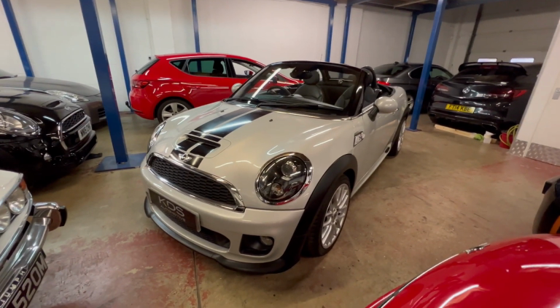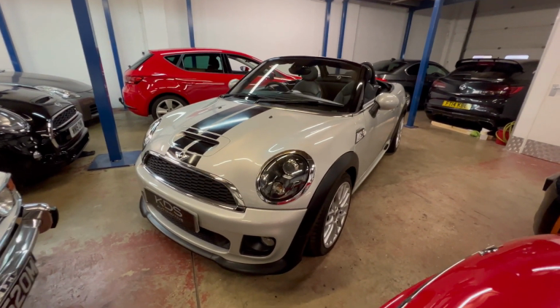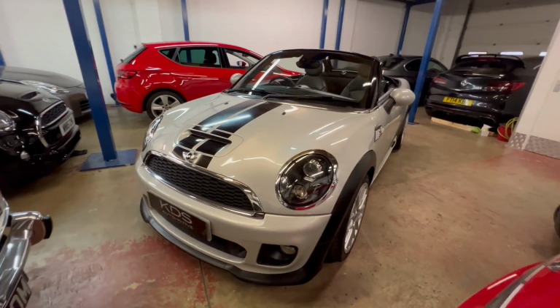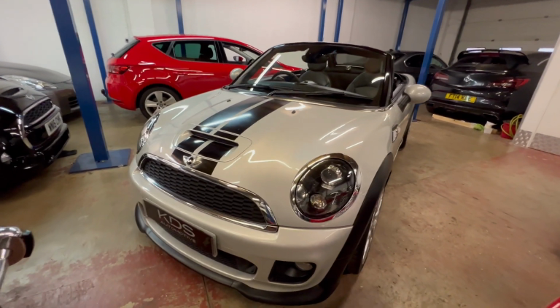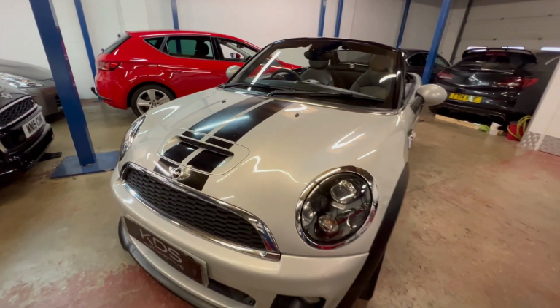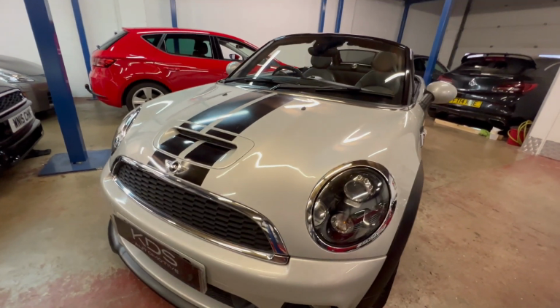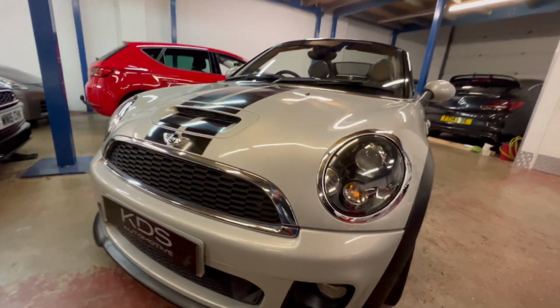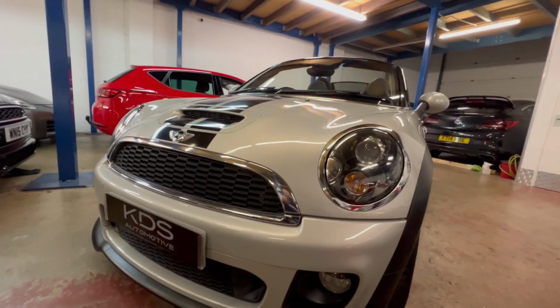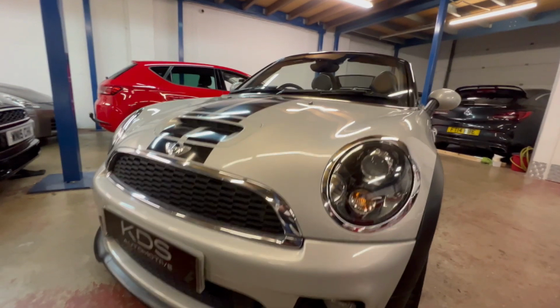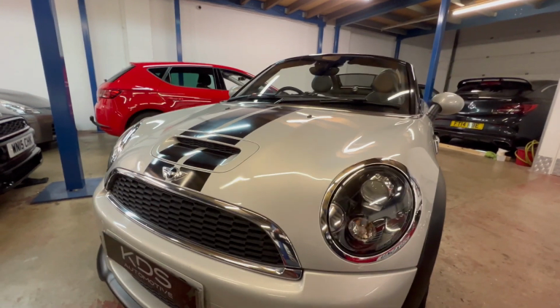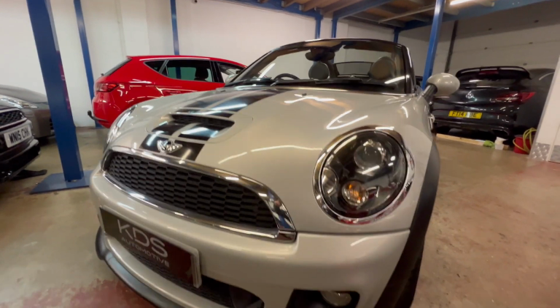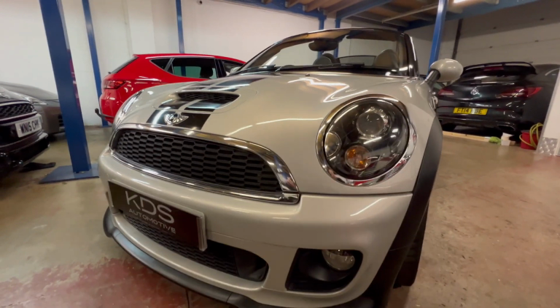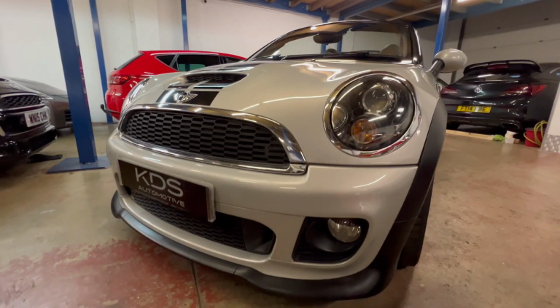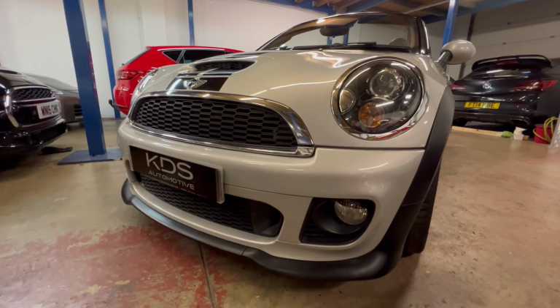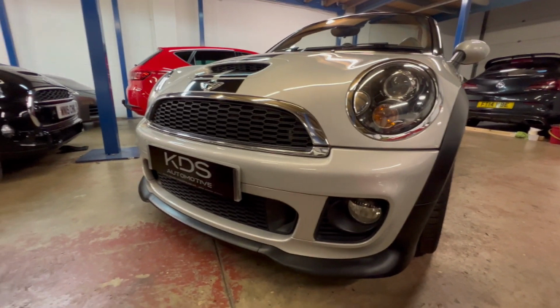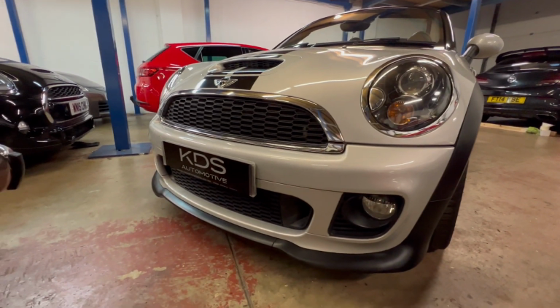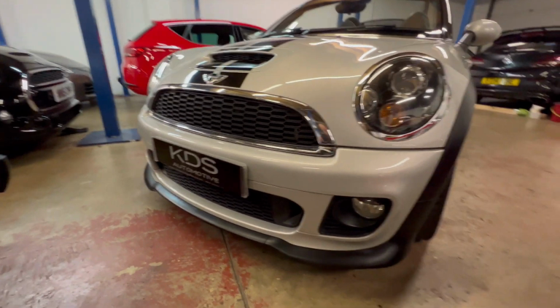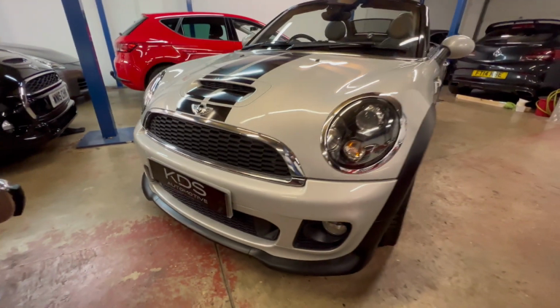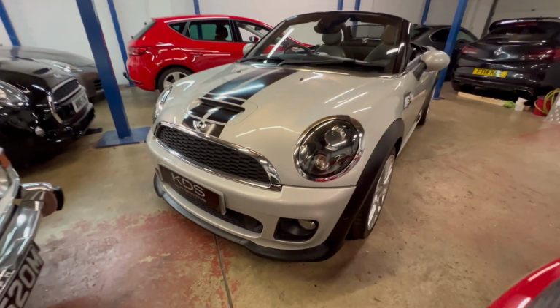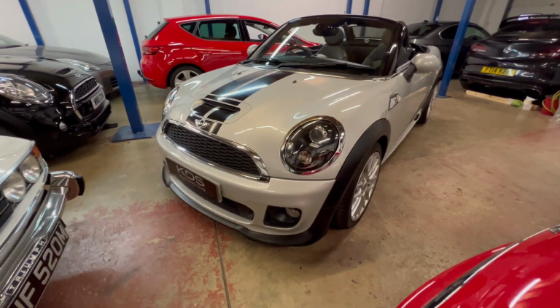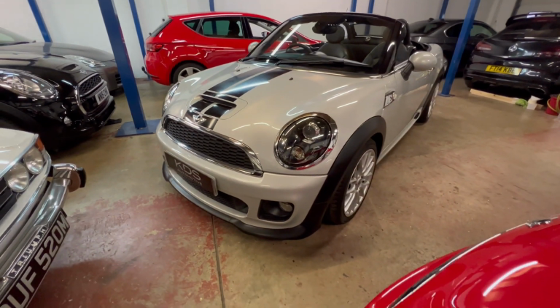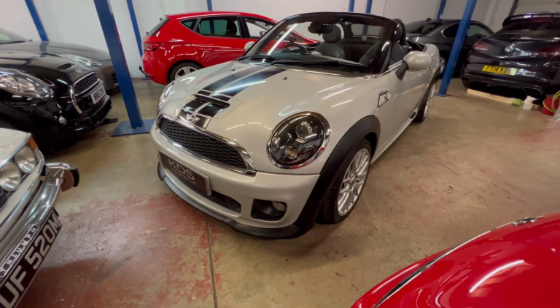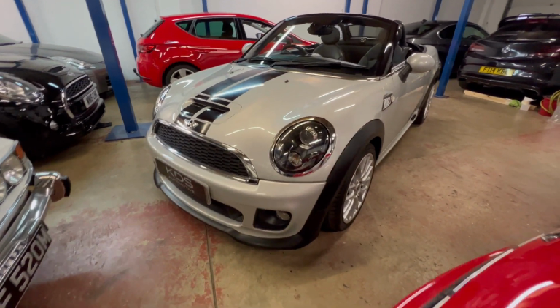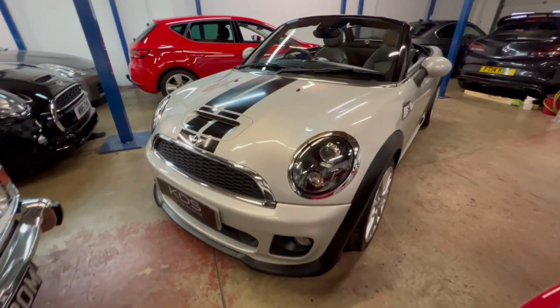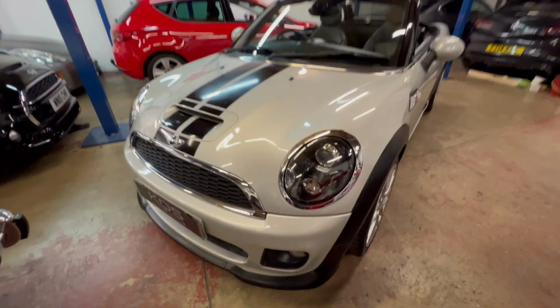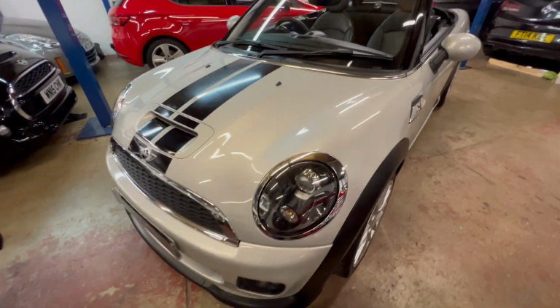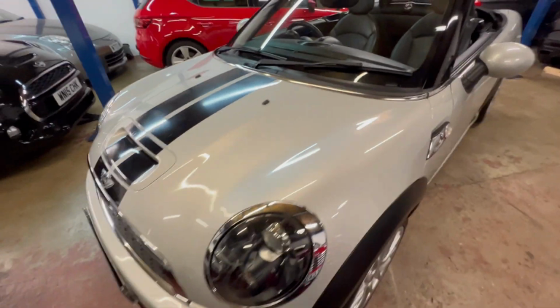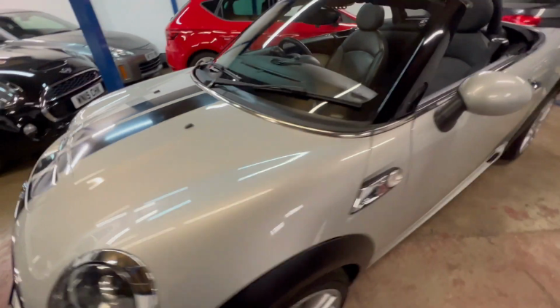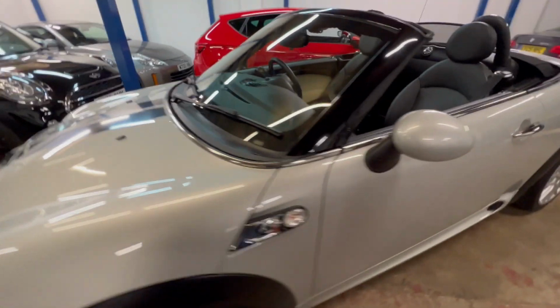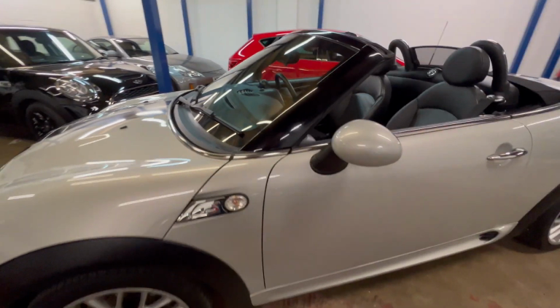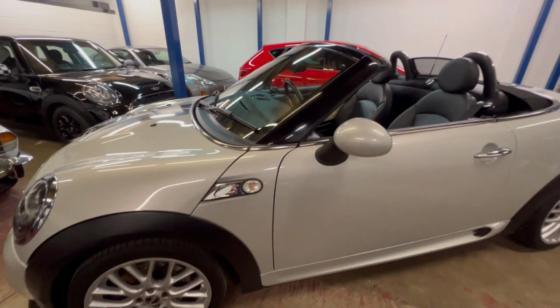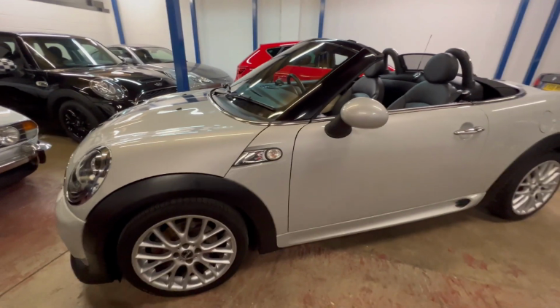I'll give you a walk around the outside. It's finished in silver white with the twin stripes going over. It's got the John Cooper Works Aero Kit and also John Cooper Works wheels as well — really finishes it off nicely.